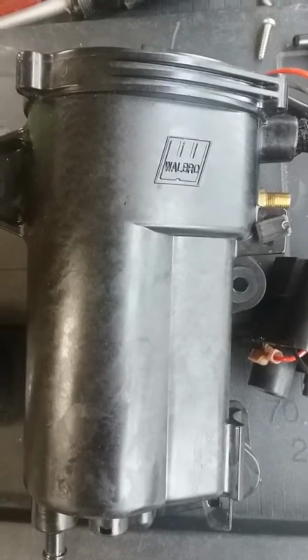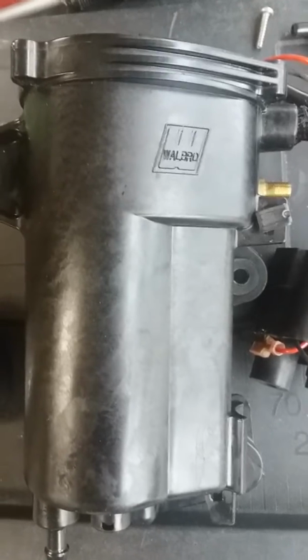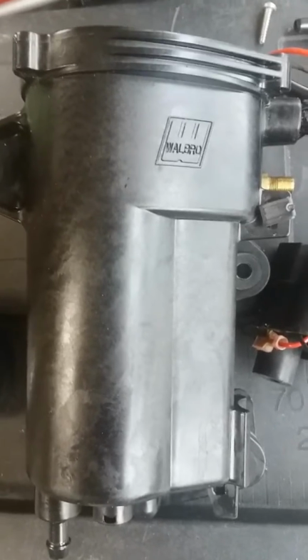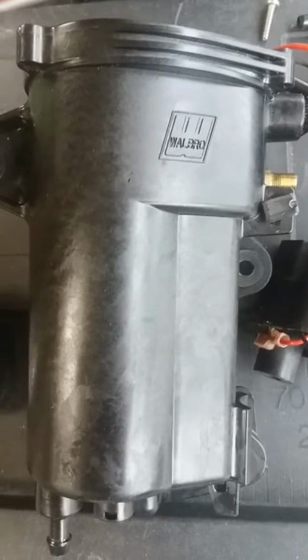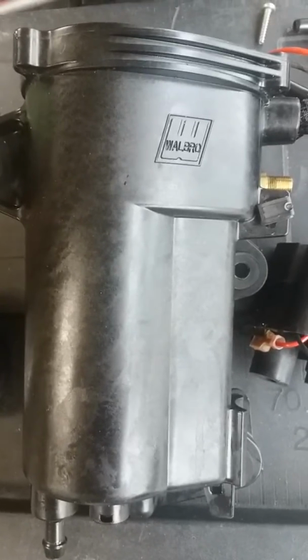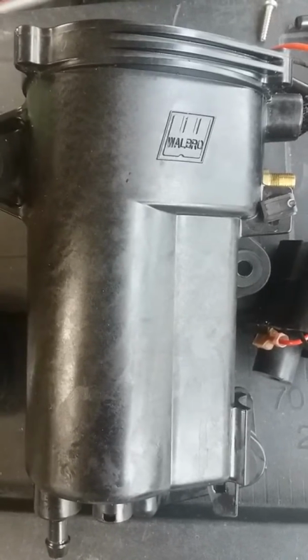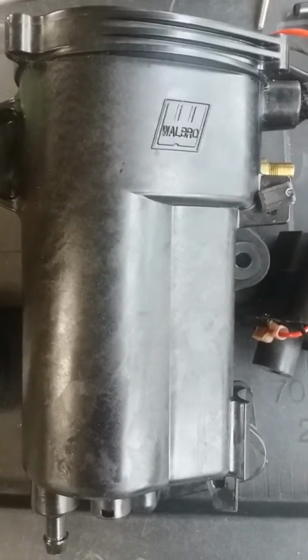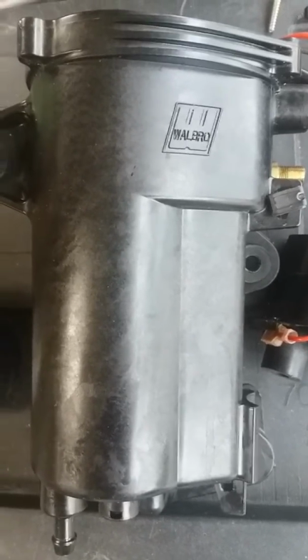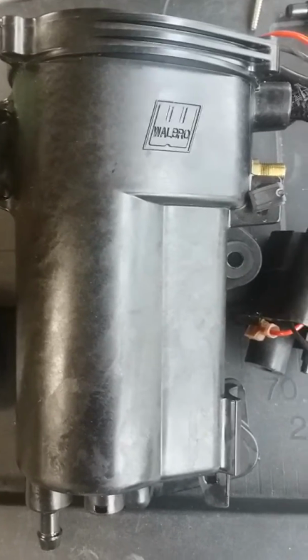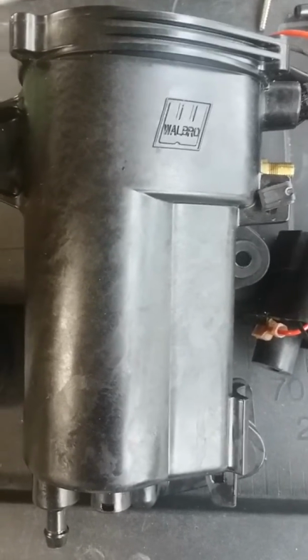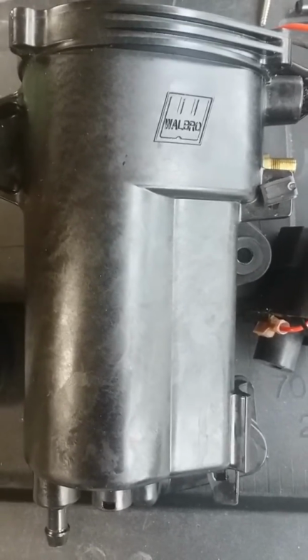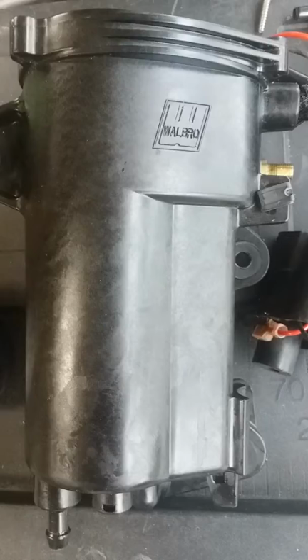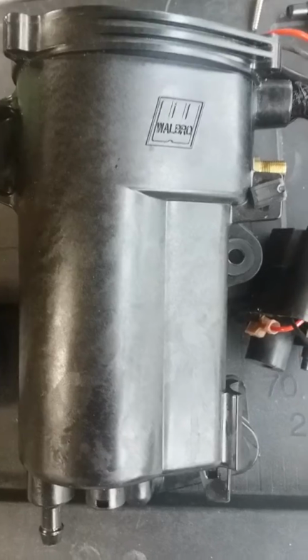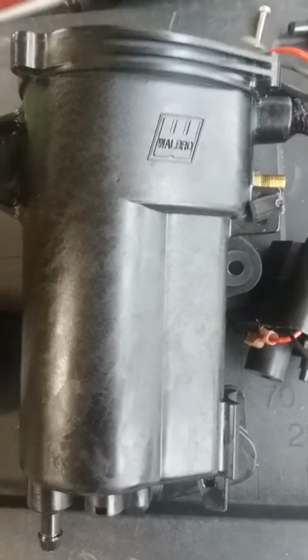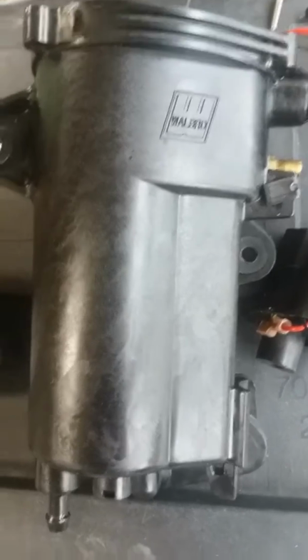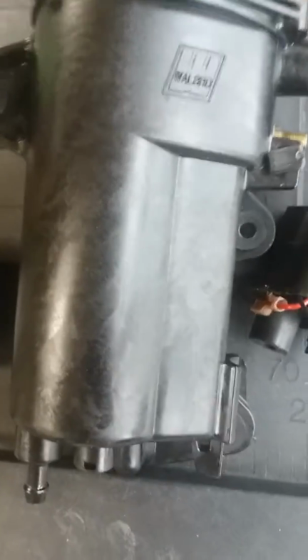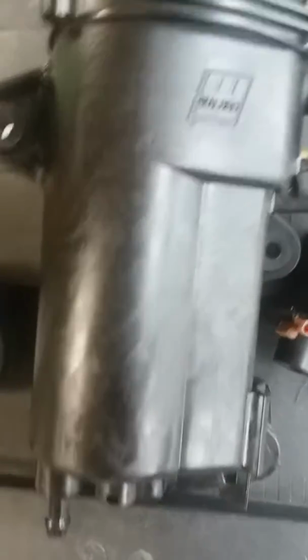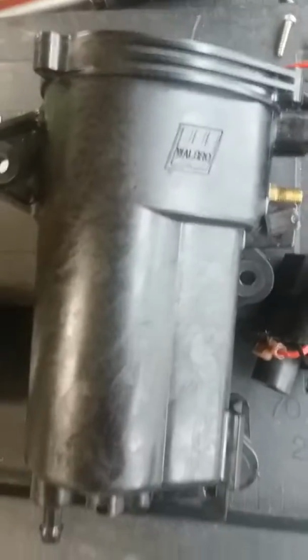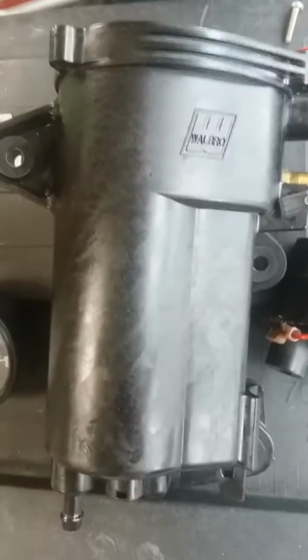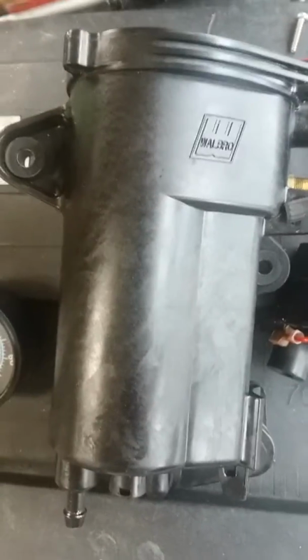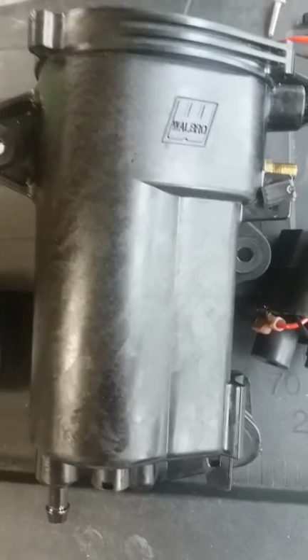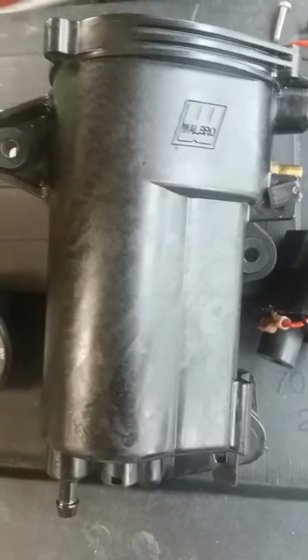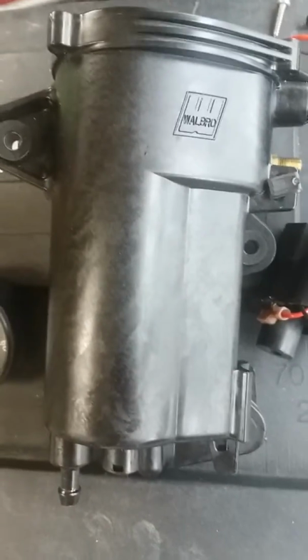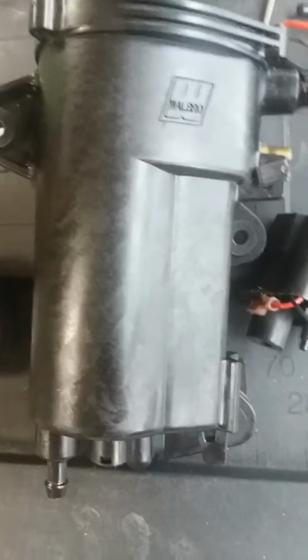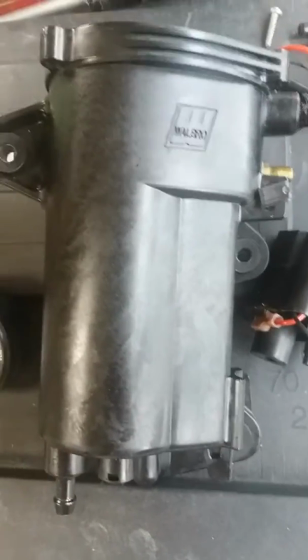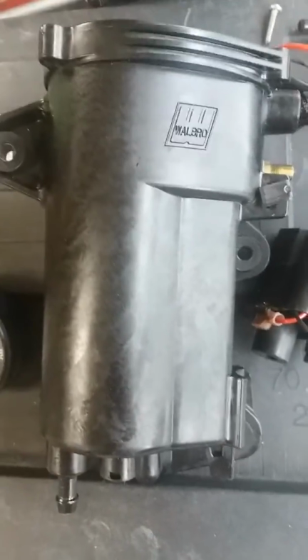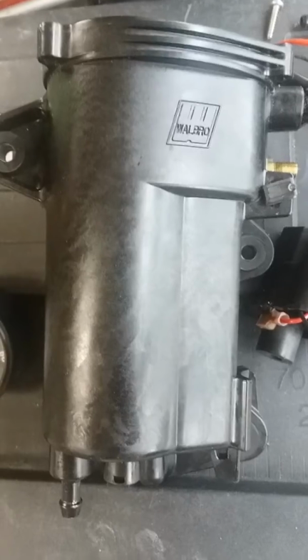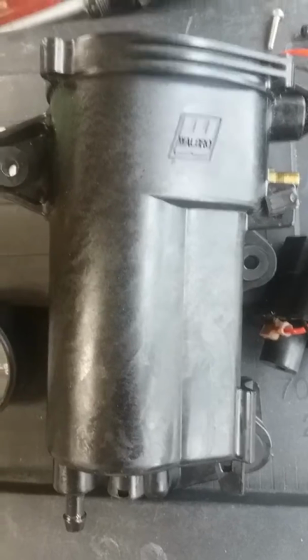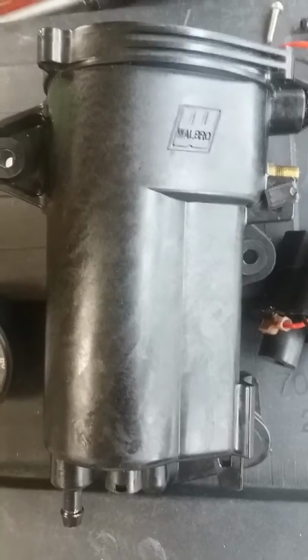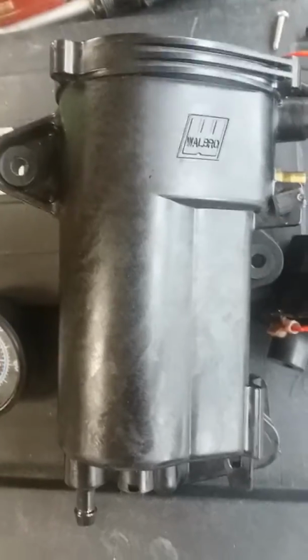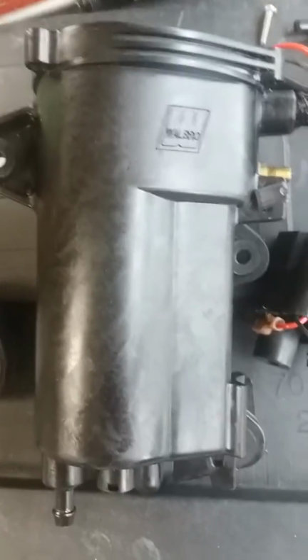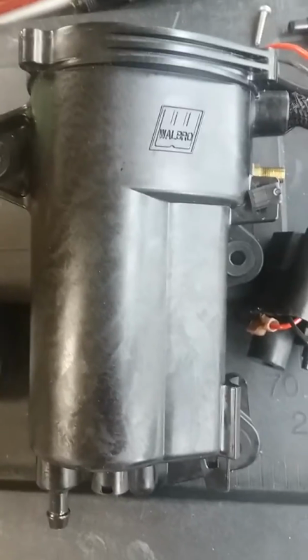I'm doing a video here on the VST, which is a vapor separation tank. This is on my 25 horsepower Evinrude ETEC. It's a 2010, made by Bombardier.